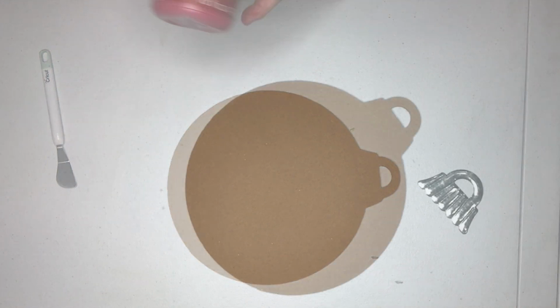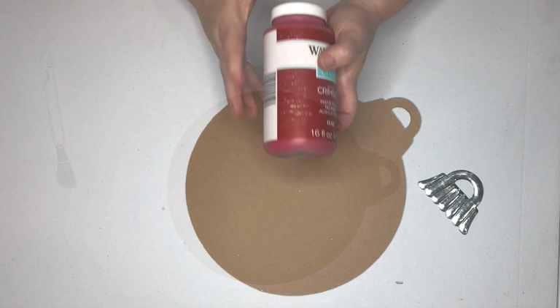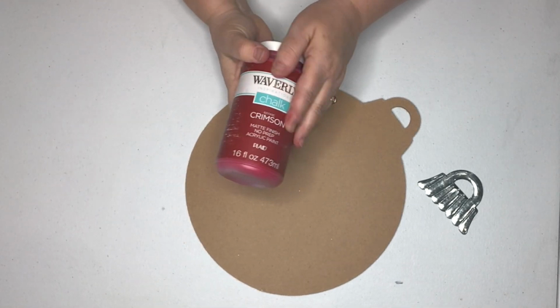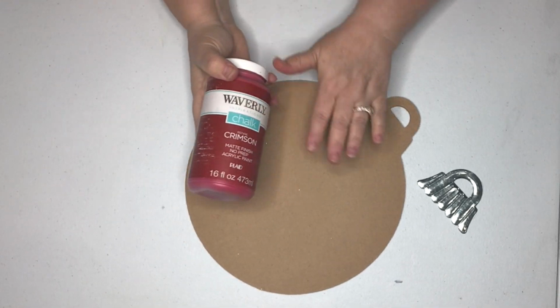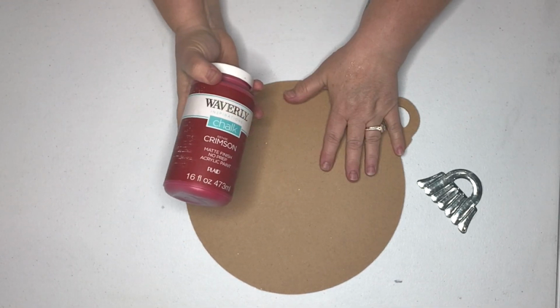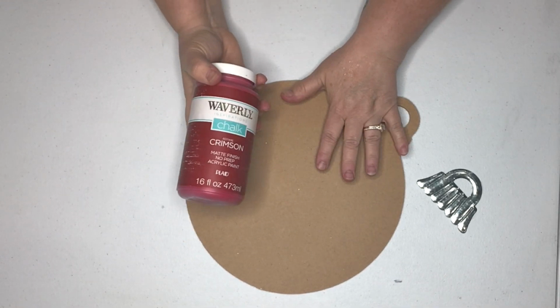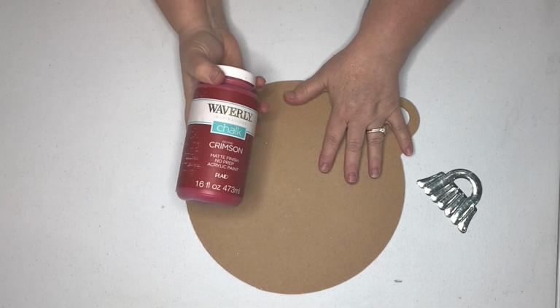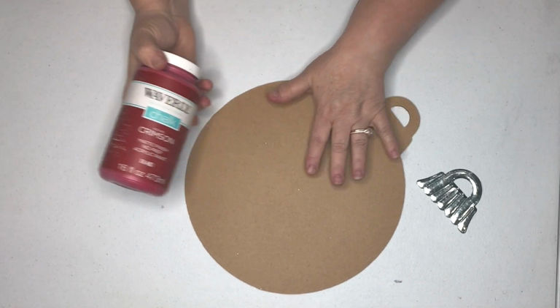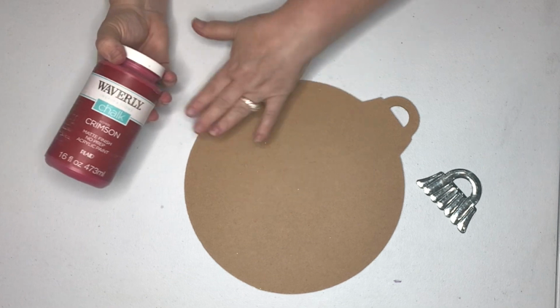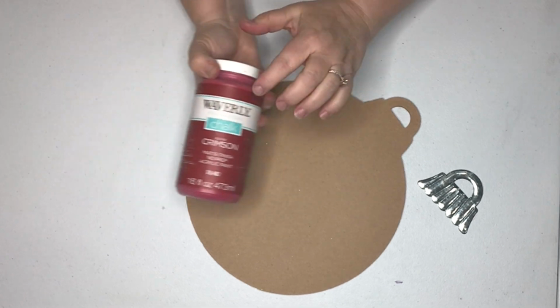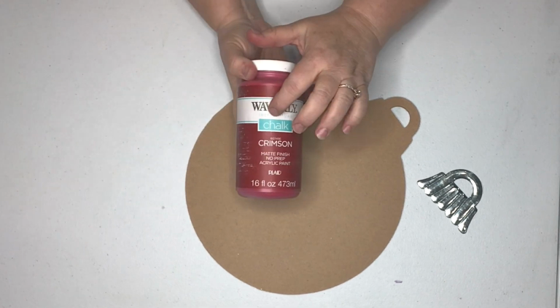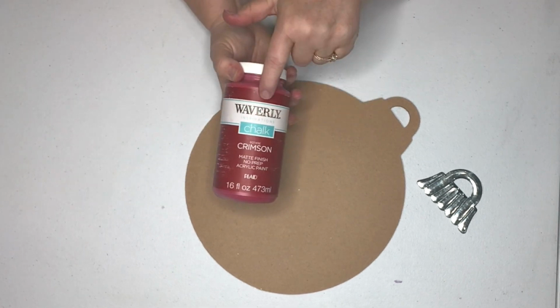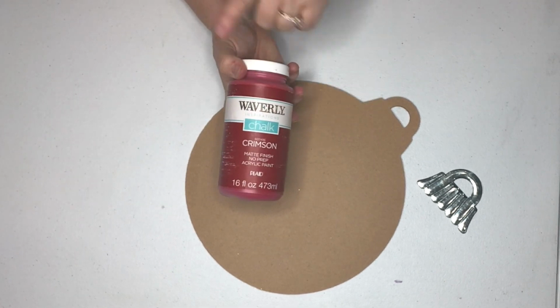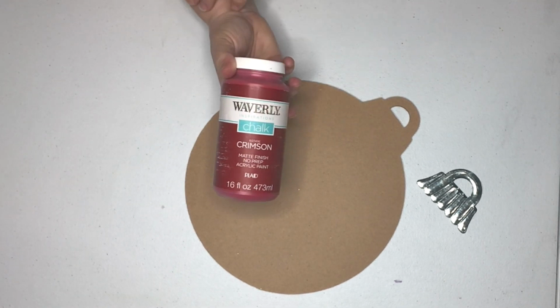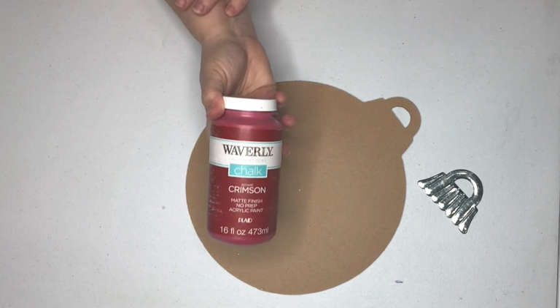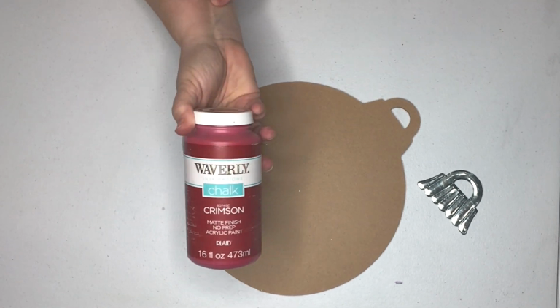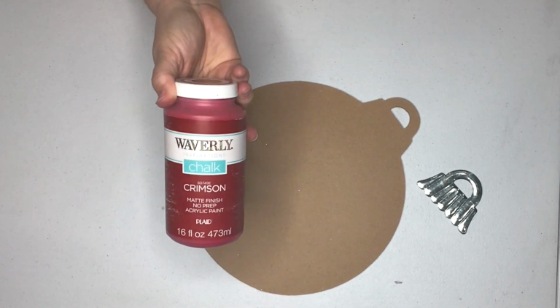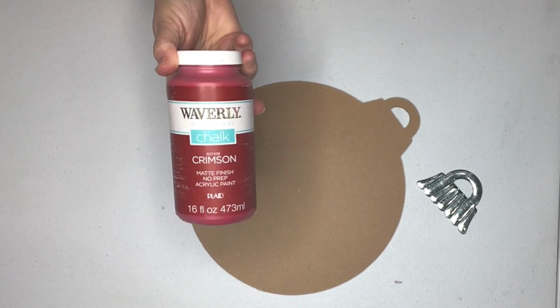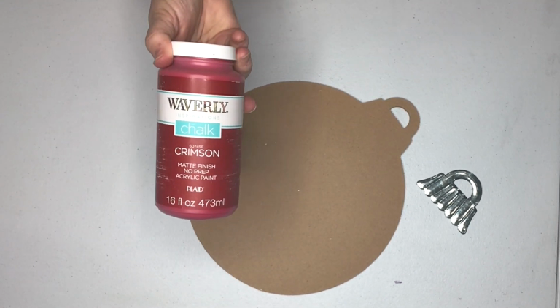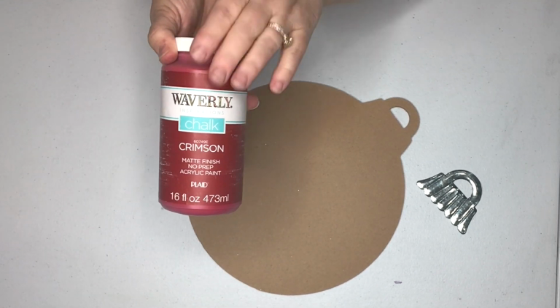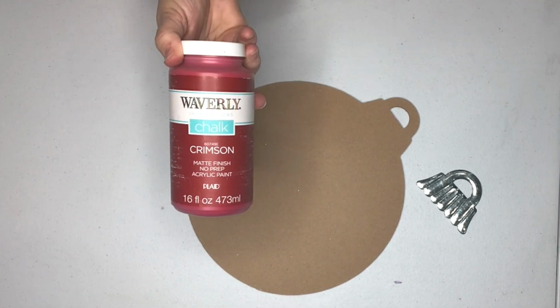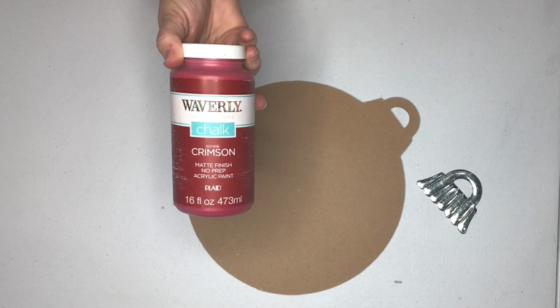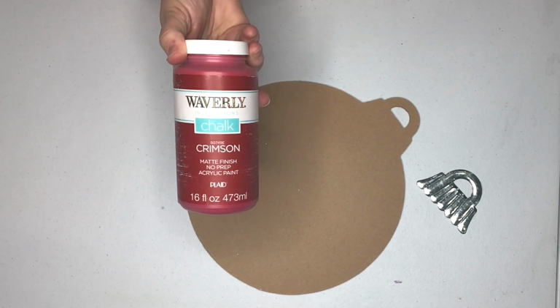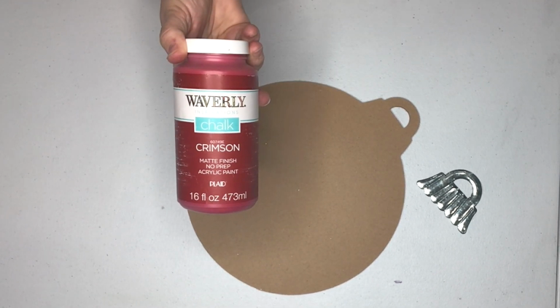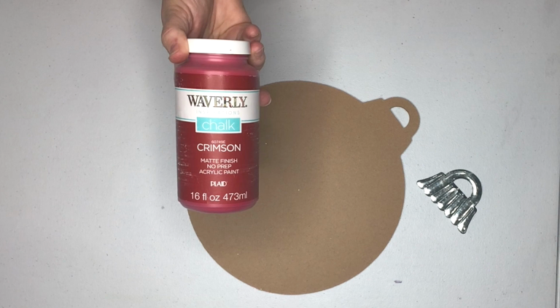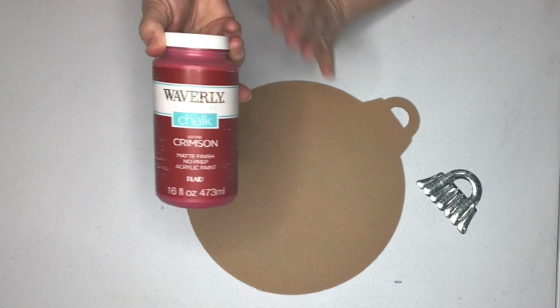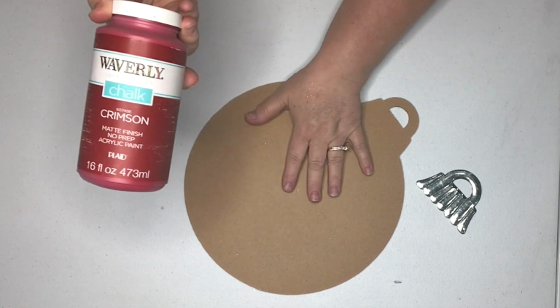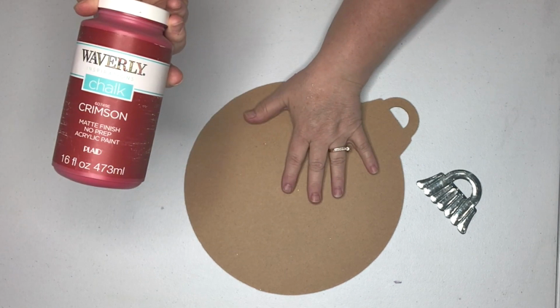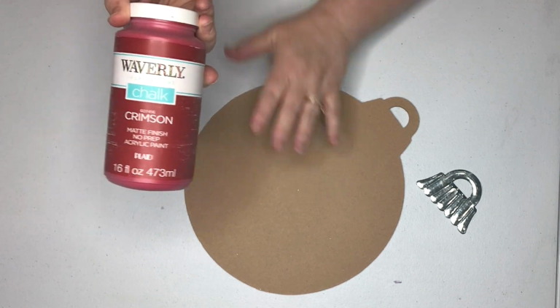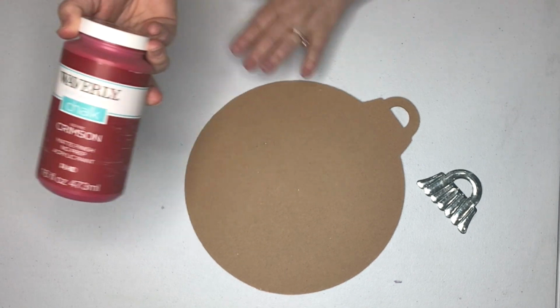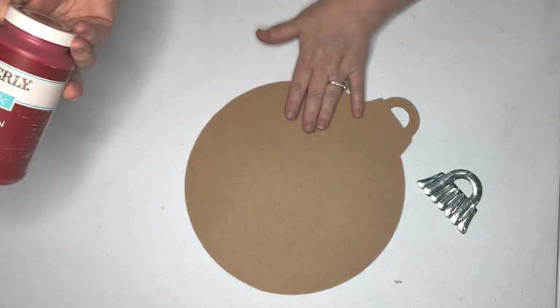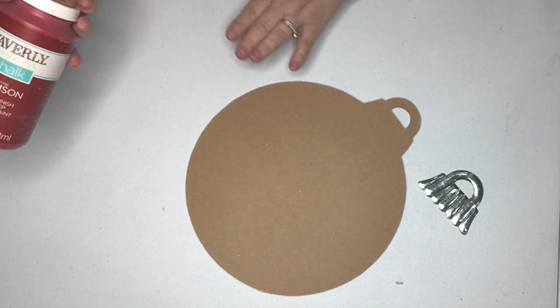I've decided to paint the base color of this ornament in the Waverly chalk paint in crimson. I like this, it covers very, very well. So we're going to put one coat on here and see how that does.